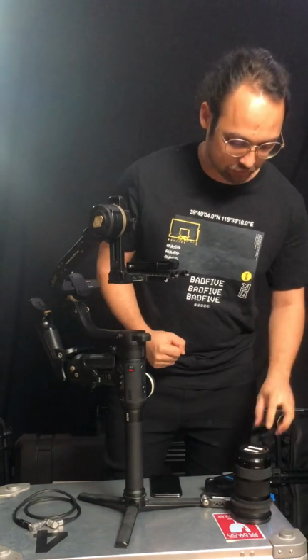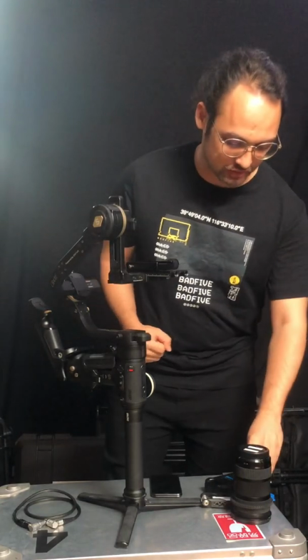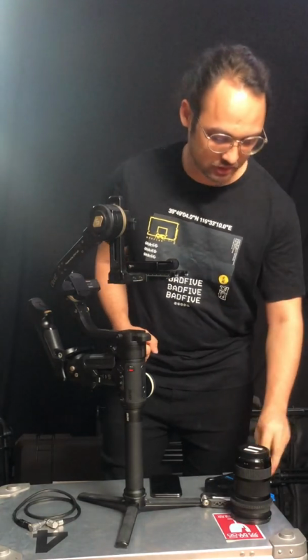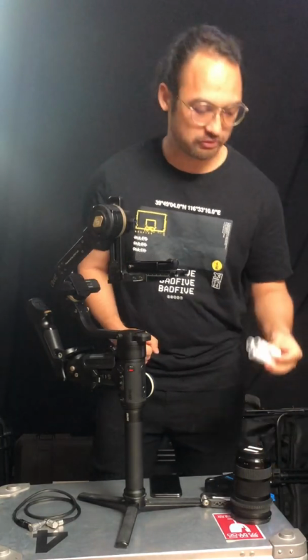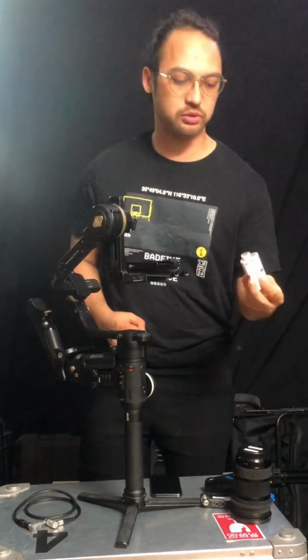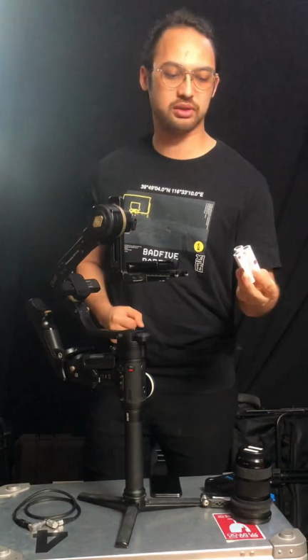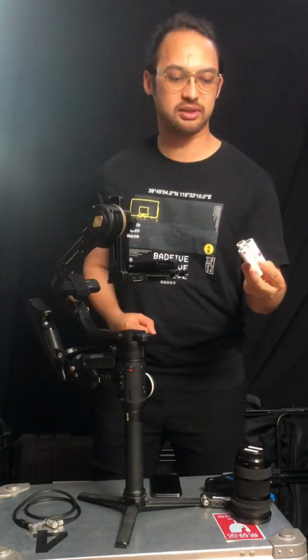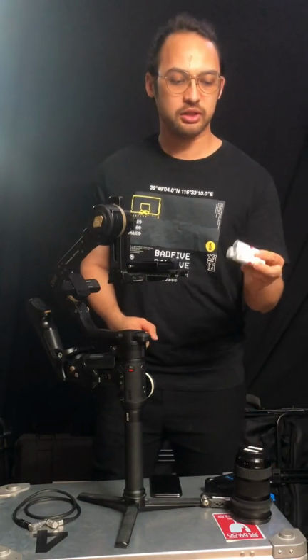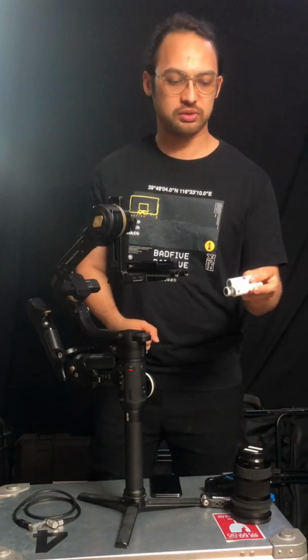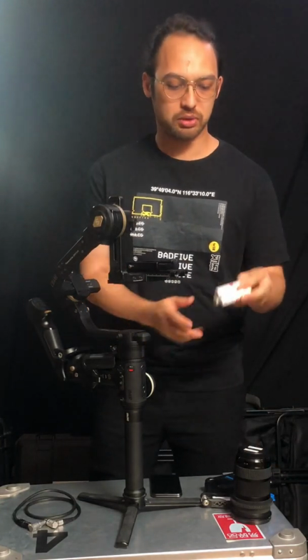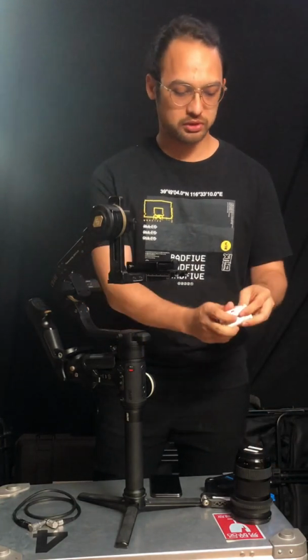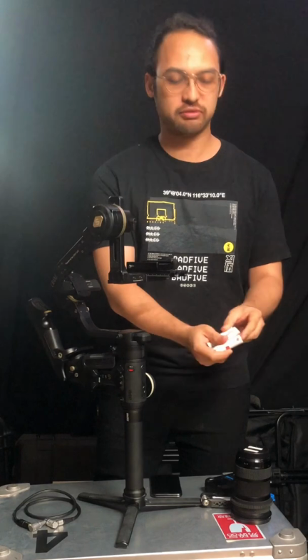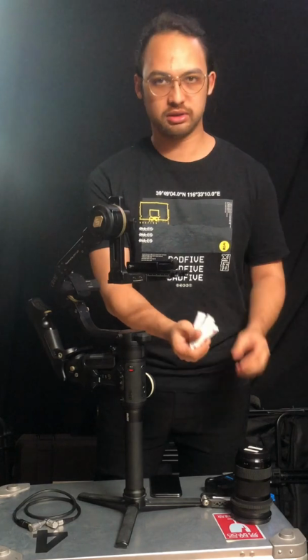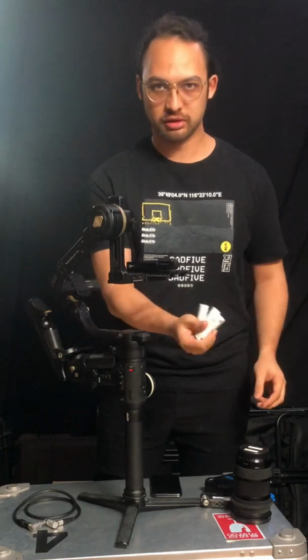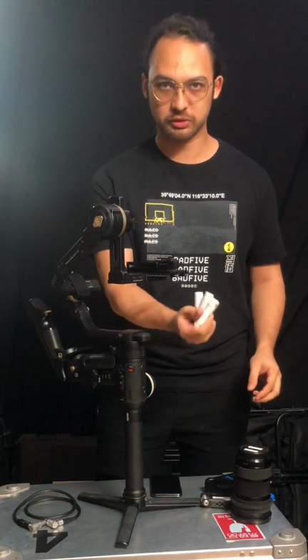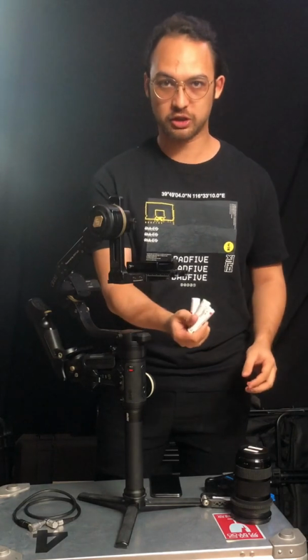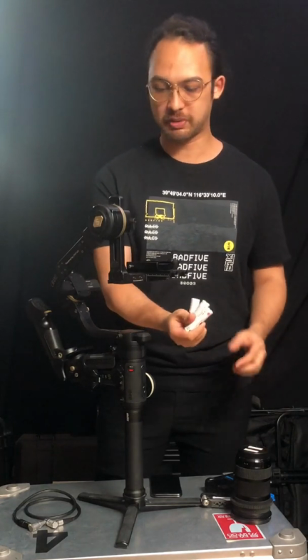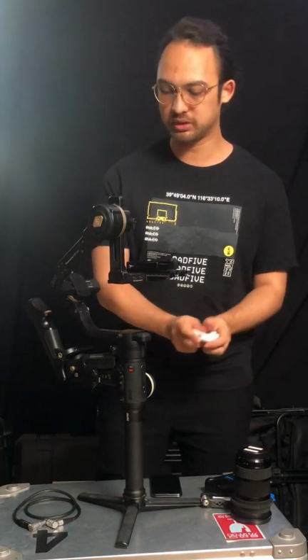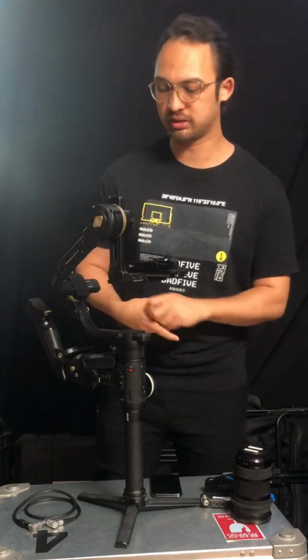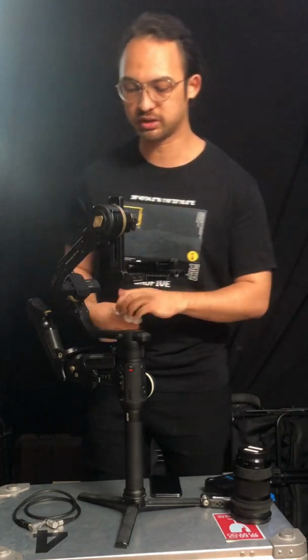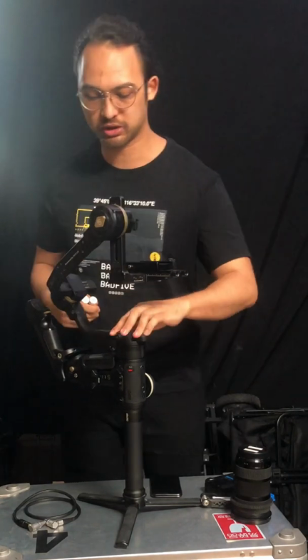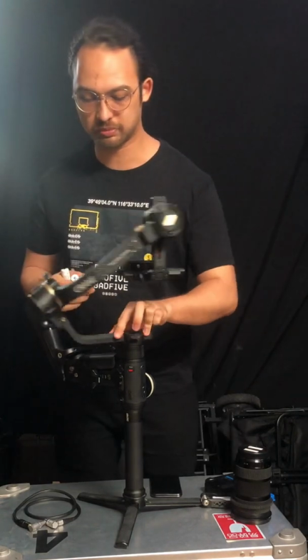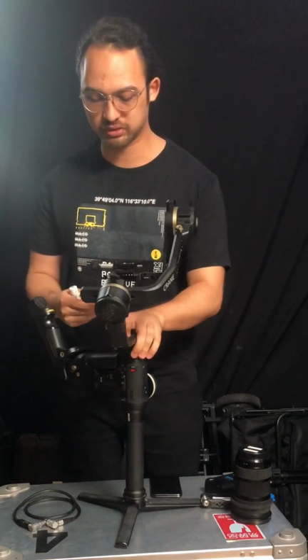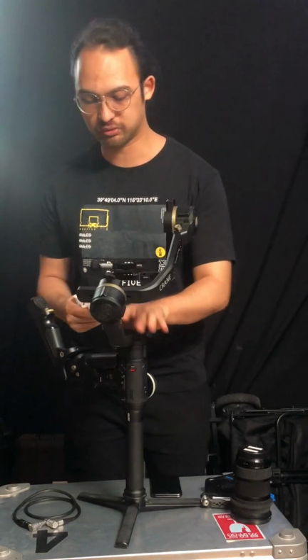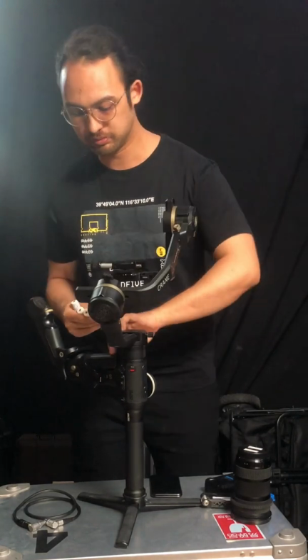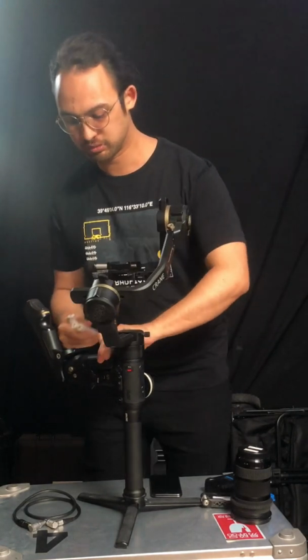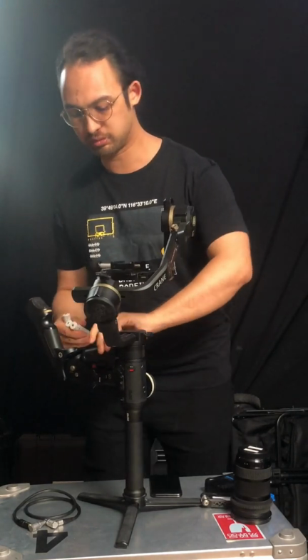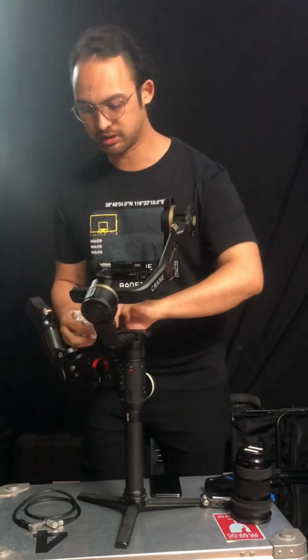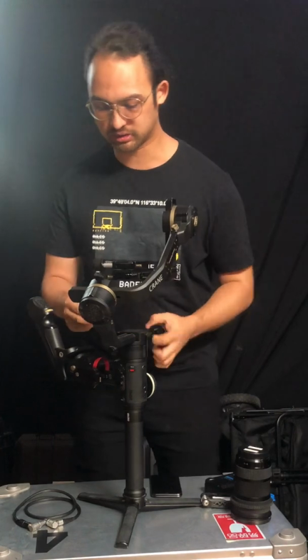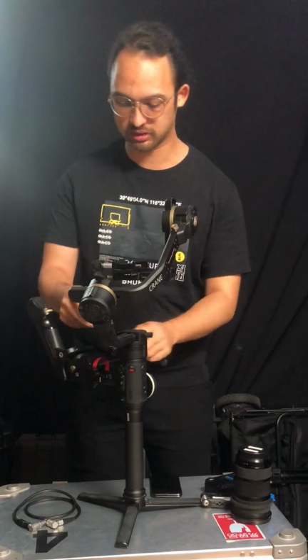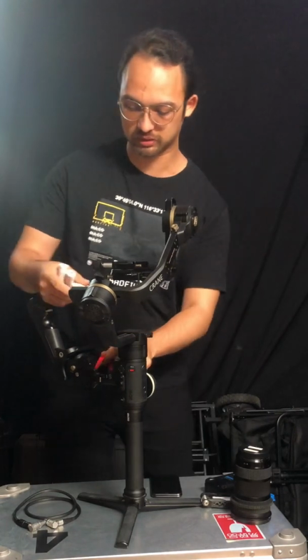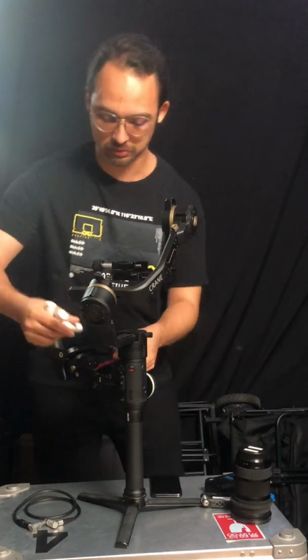First thing we're definitely going to do is use the most perfectly fully charged batteries and just make sure the battery is full when we insert it into our gimbal.